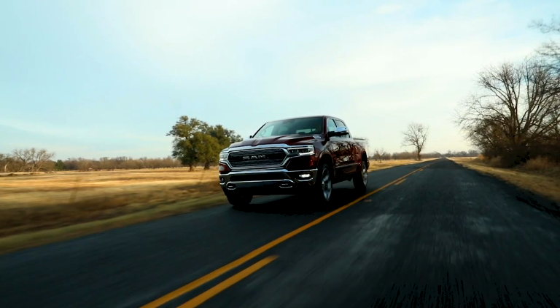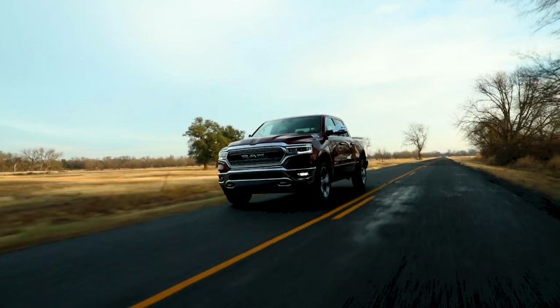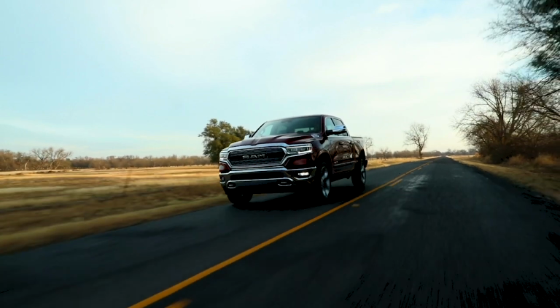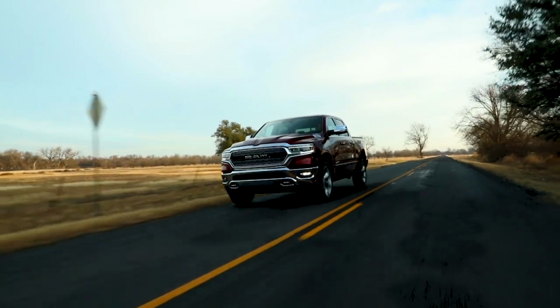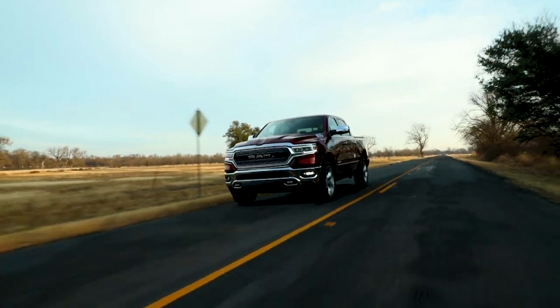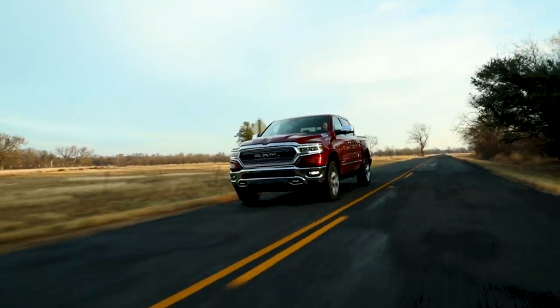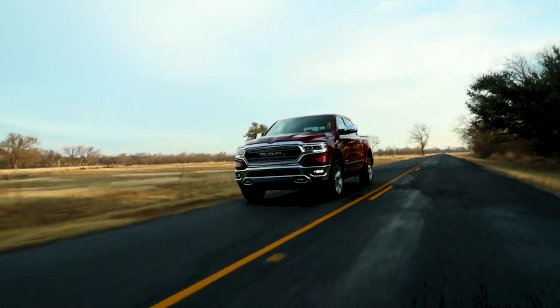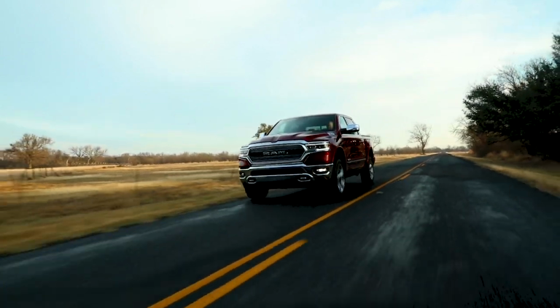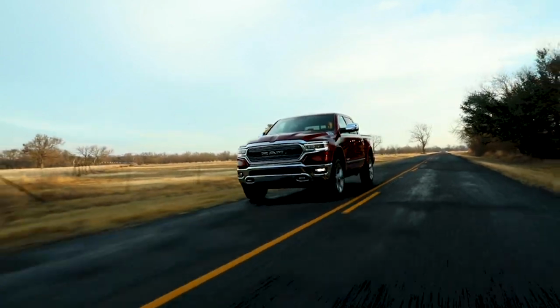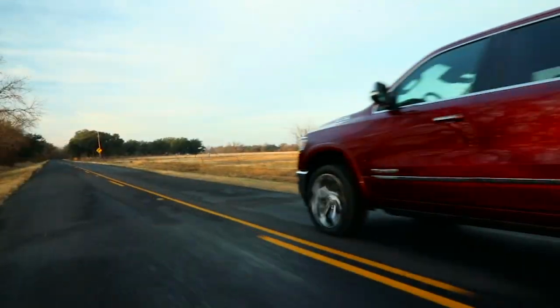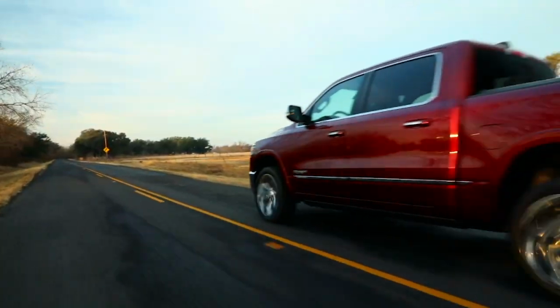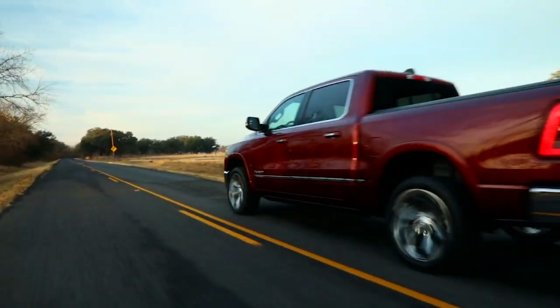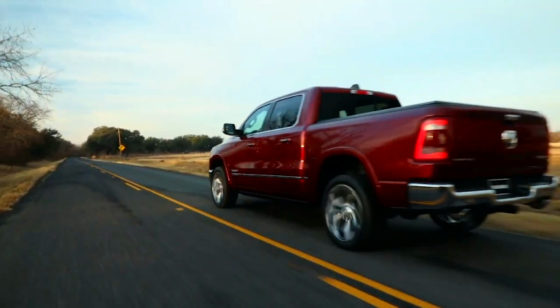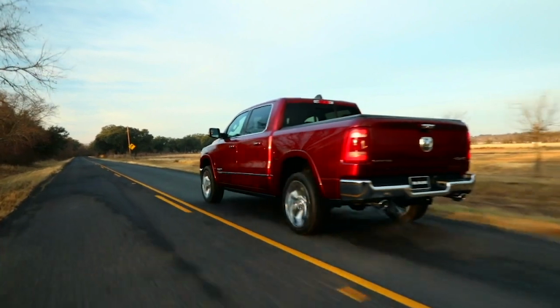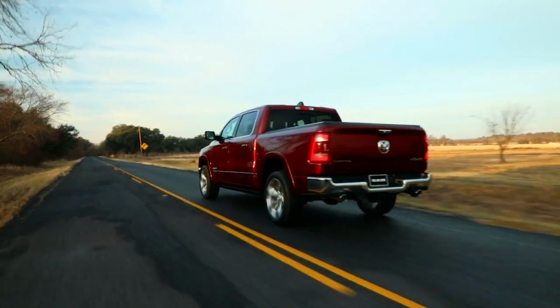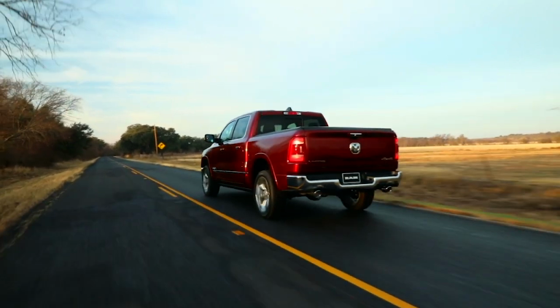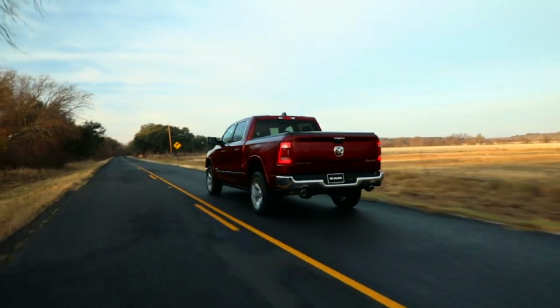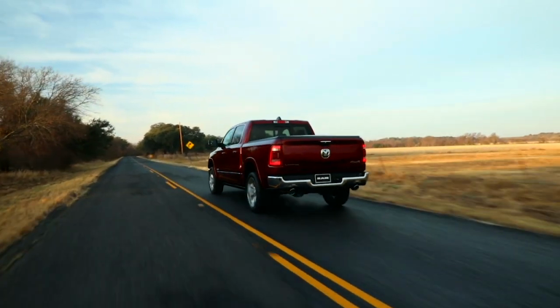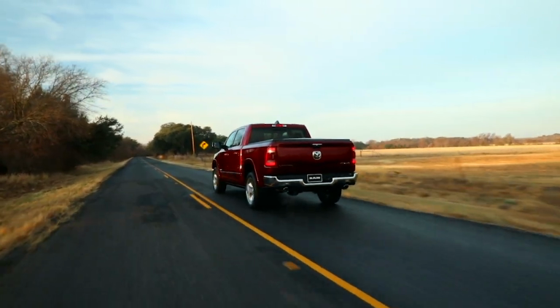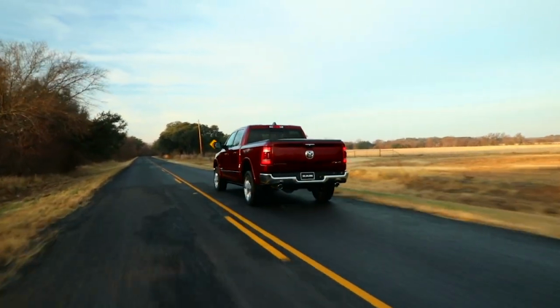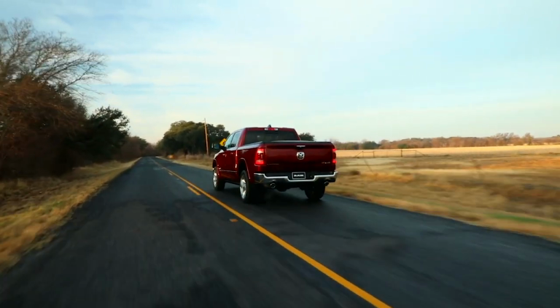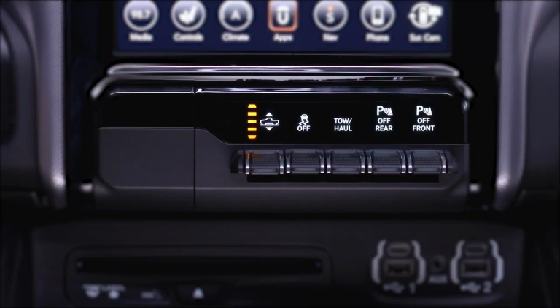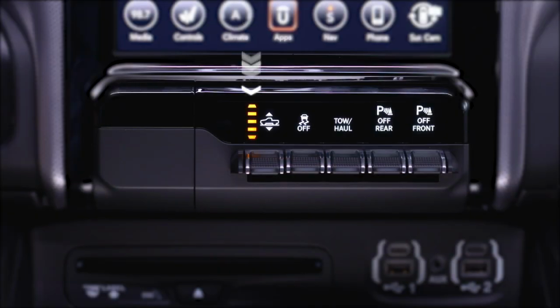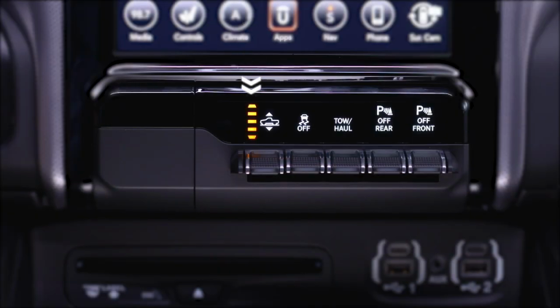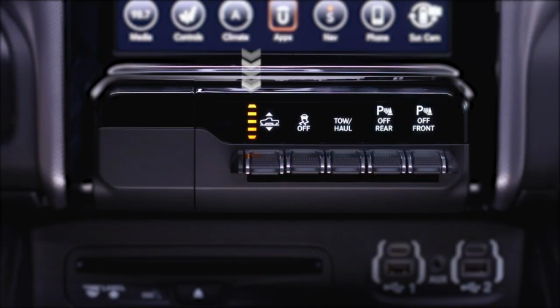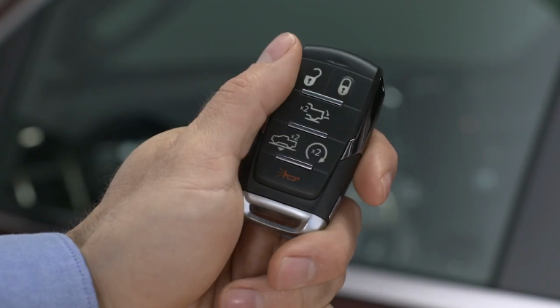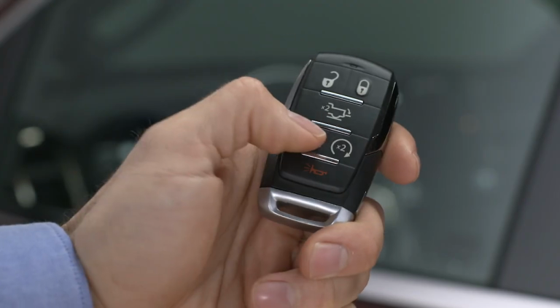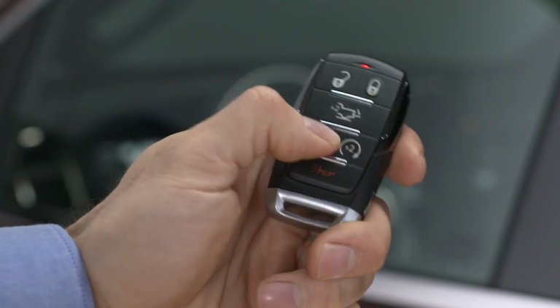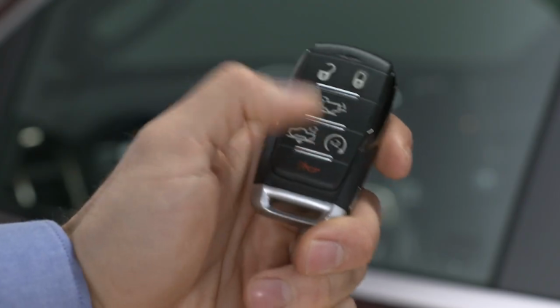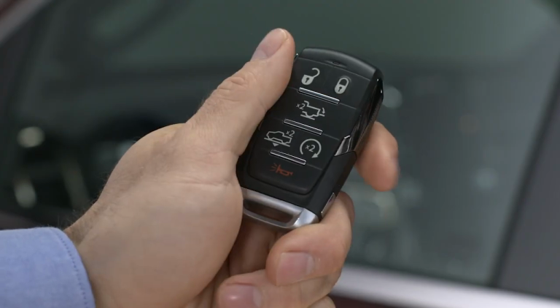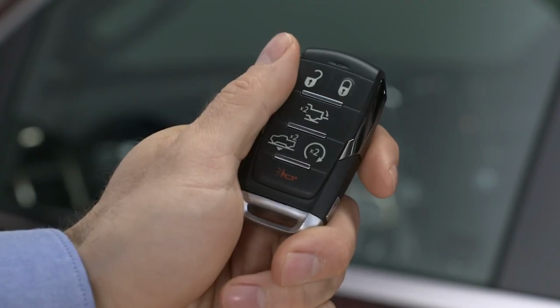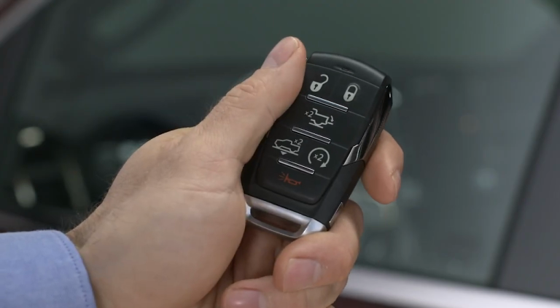If equipped, the air suspension system features five heights for comfort and performance. The system works automatically, or you can control it manually via console or key fob controls for easier entry and loading of the tailgate.